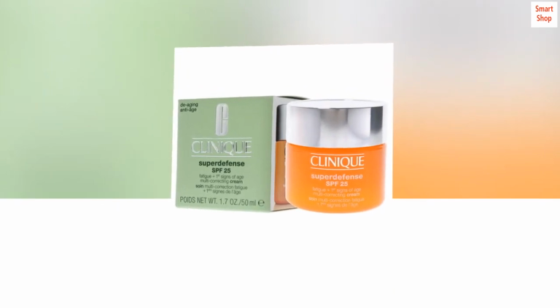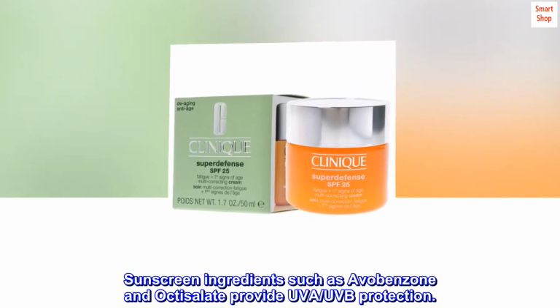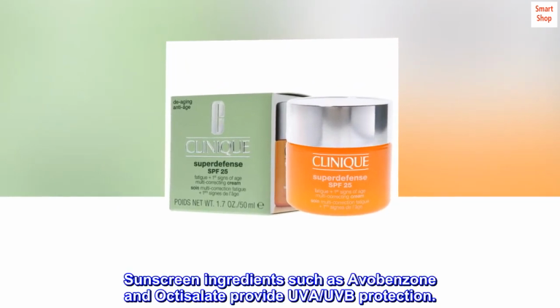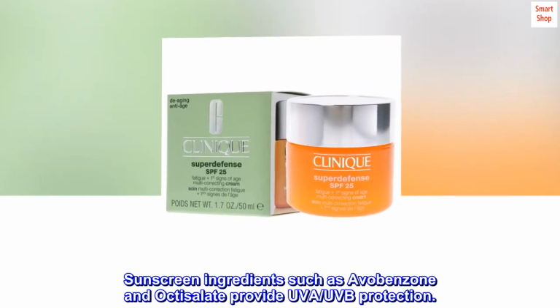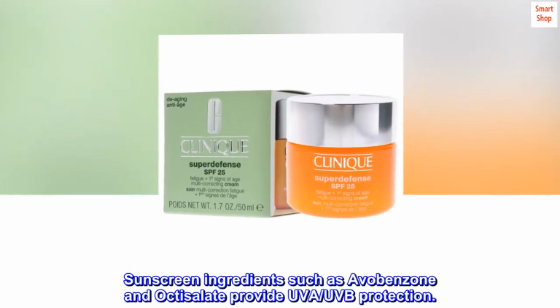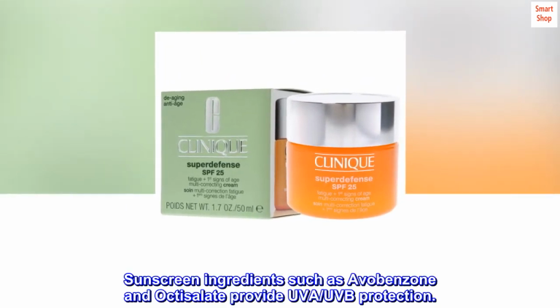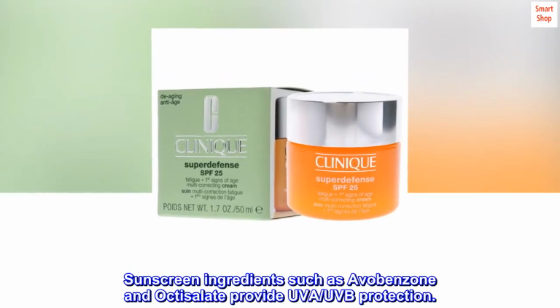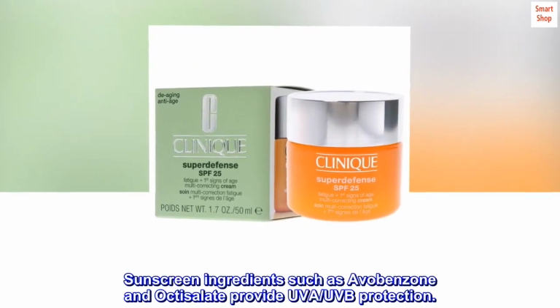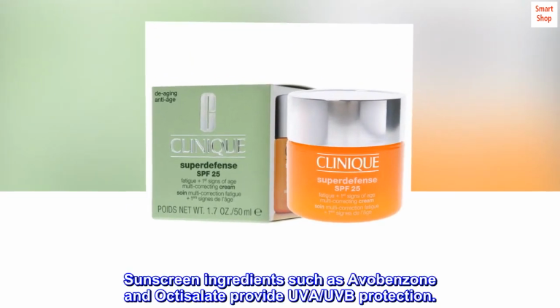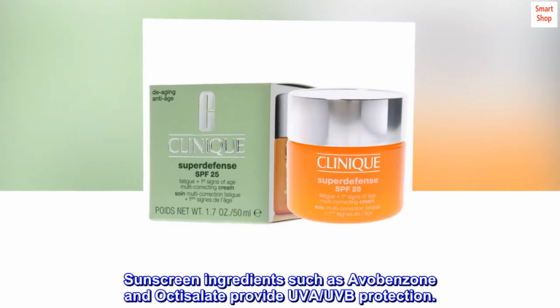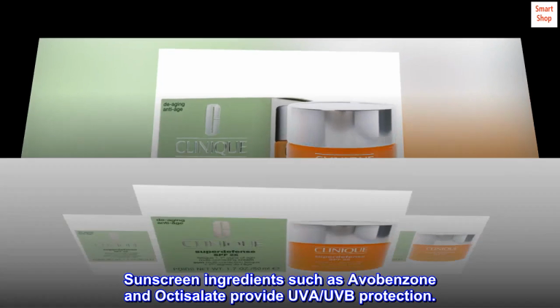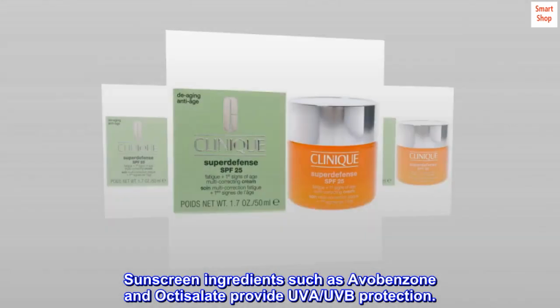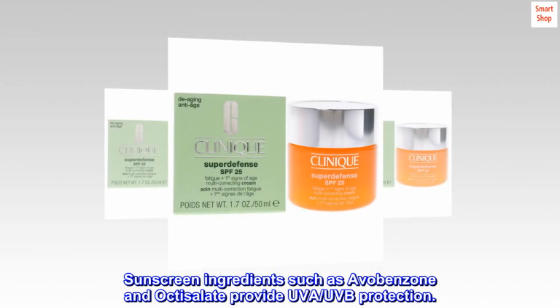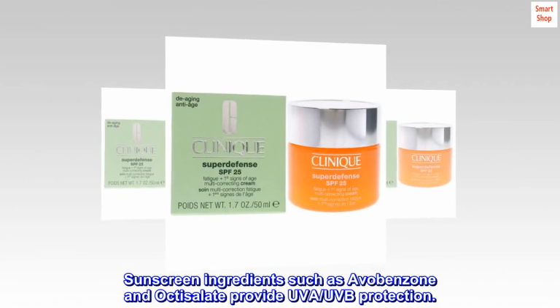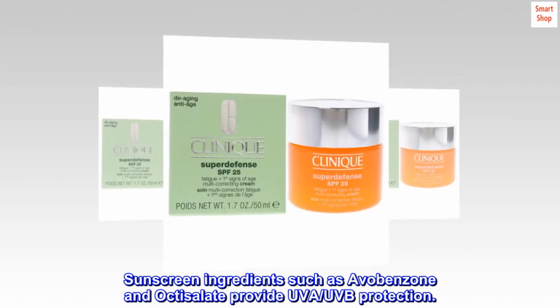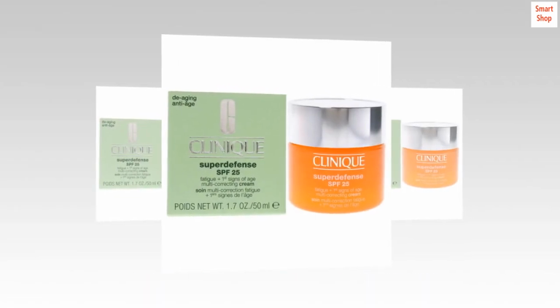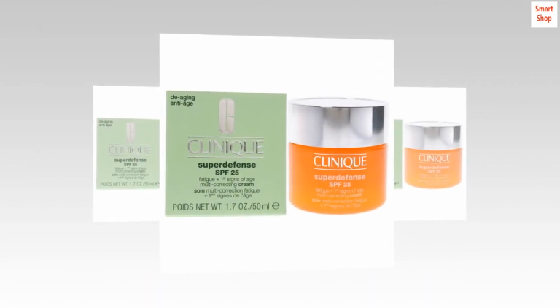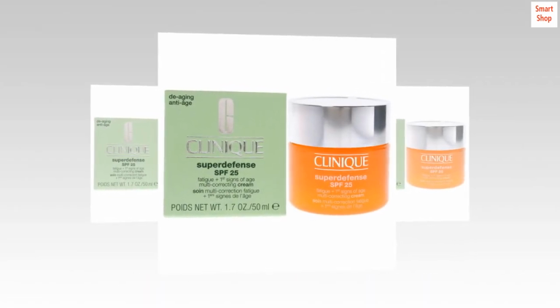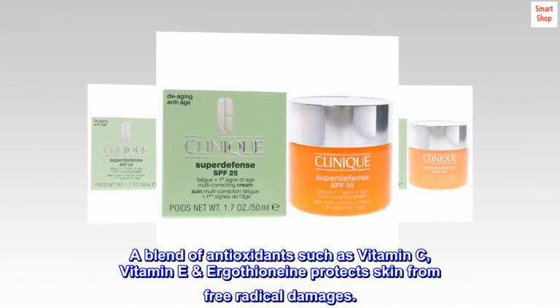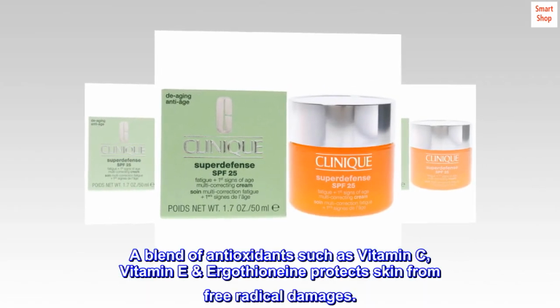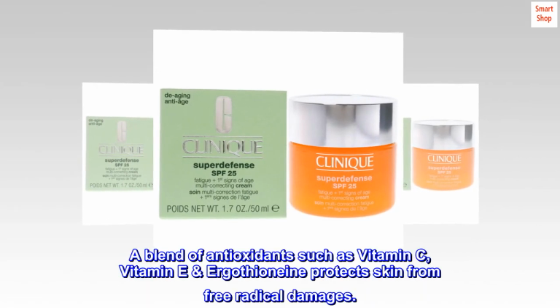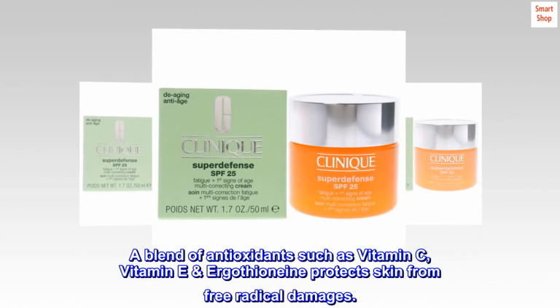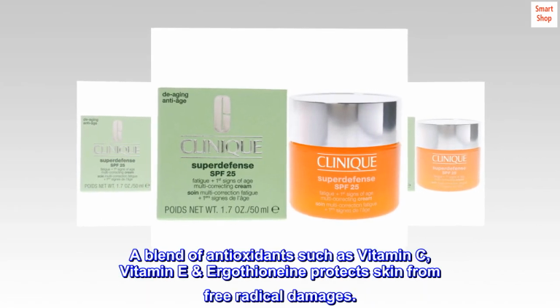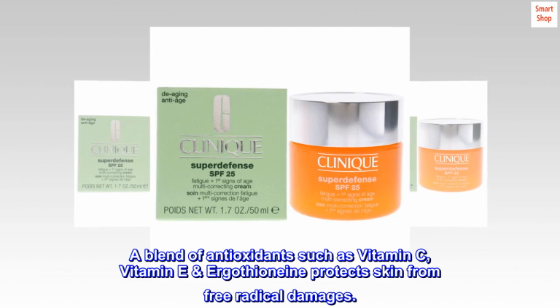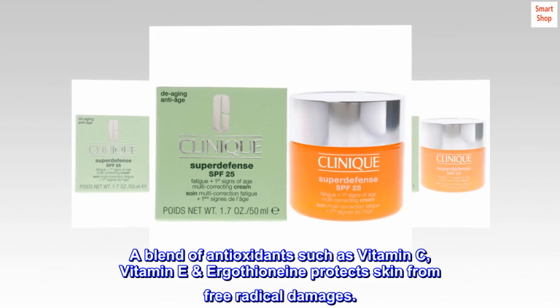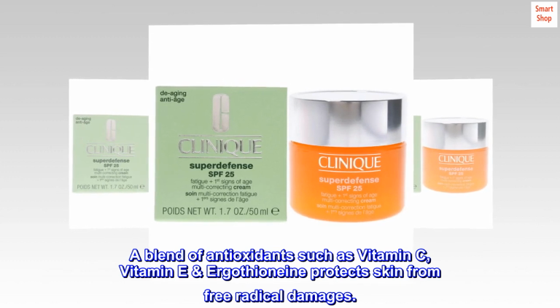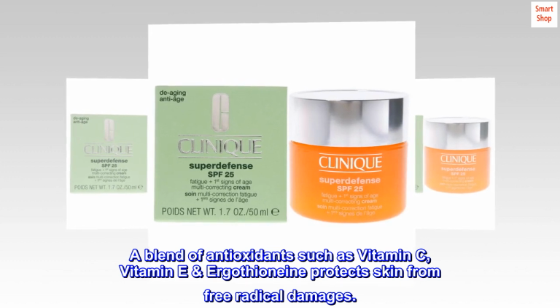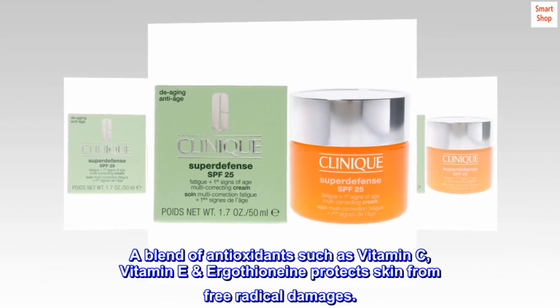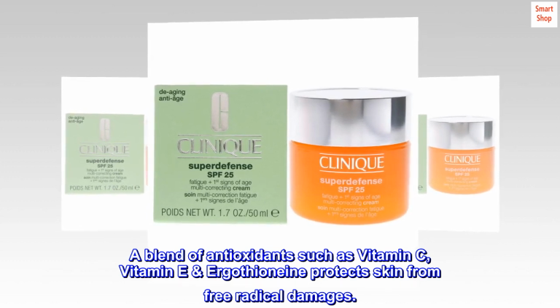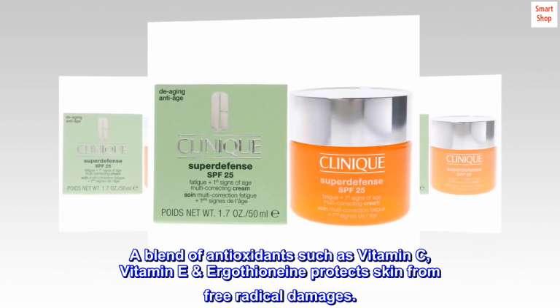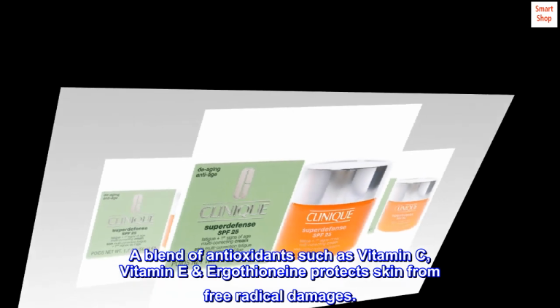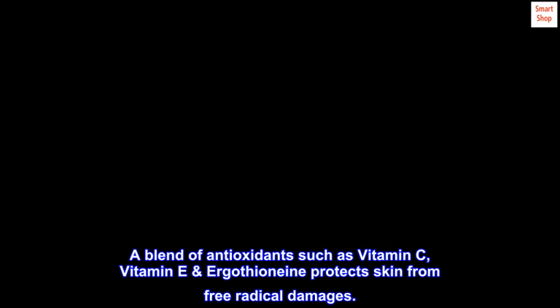Sunscreen ingredients such as avobenzone and octisalate provide UVA and UVB protection. A blend of antioxidants such as vitamin C, vitamin E, and ergothioneine protects skin from free radical damage.